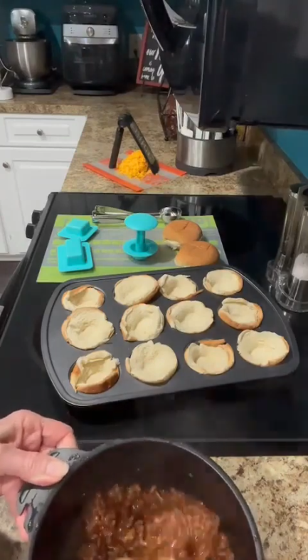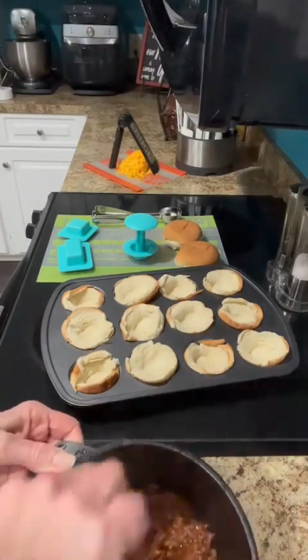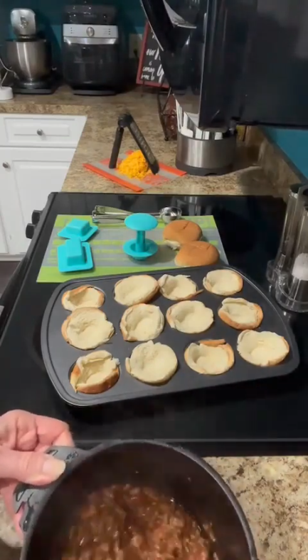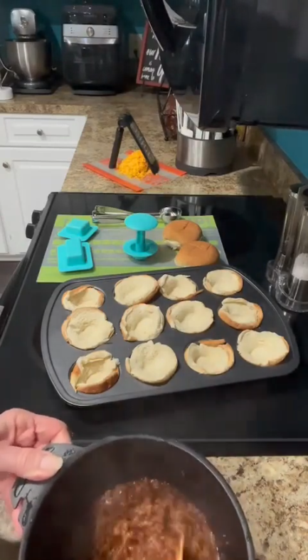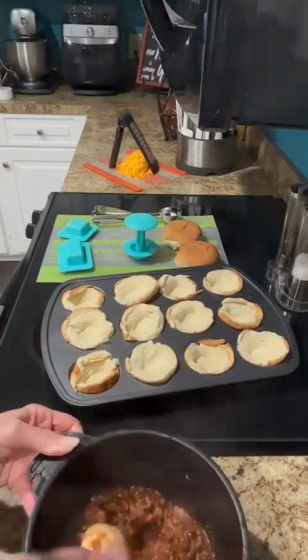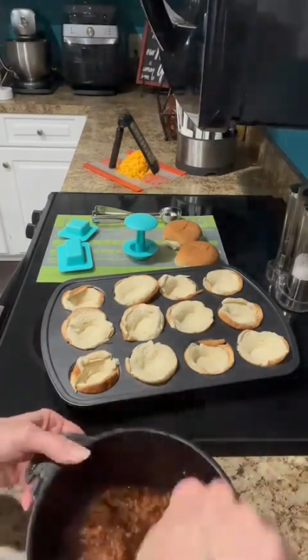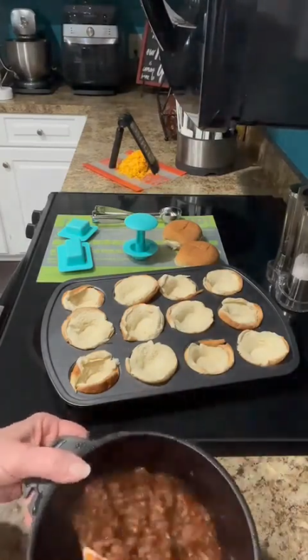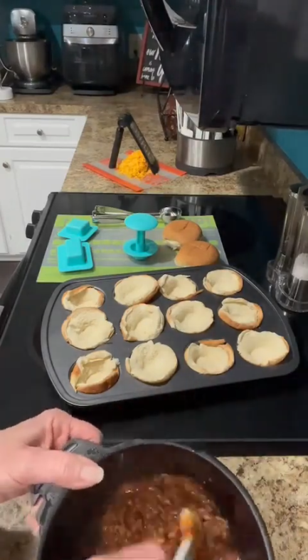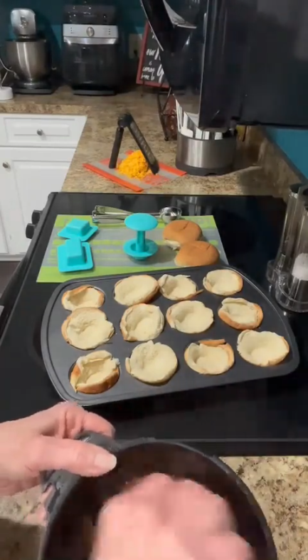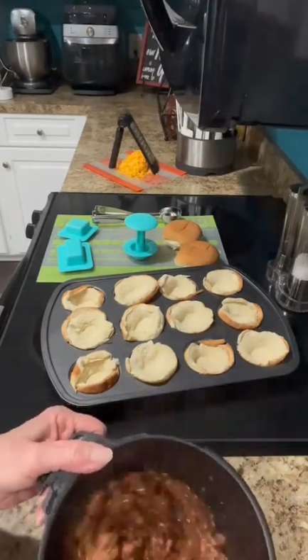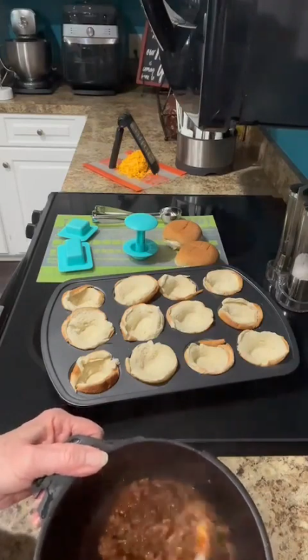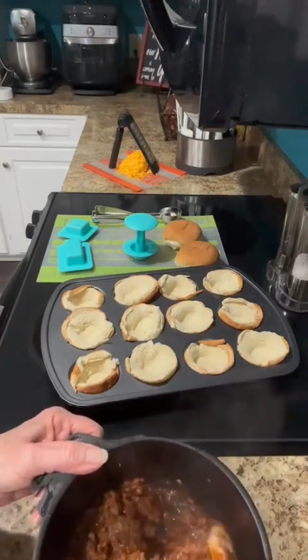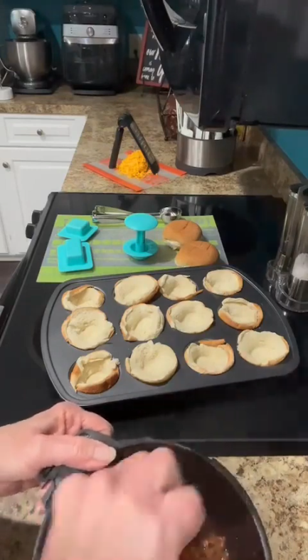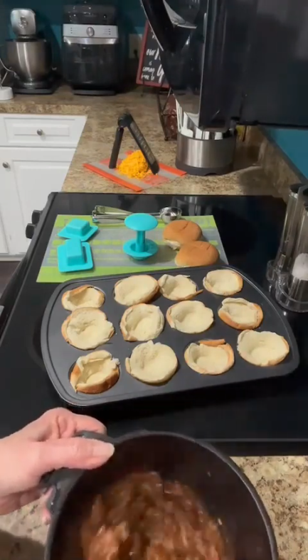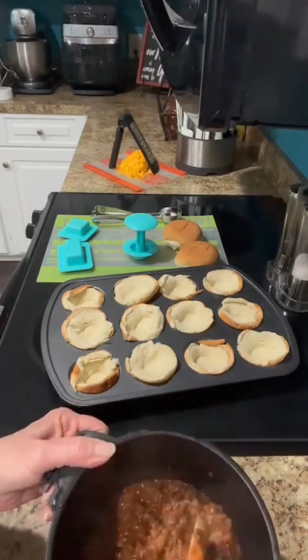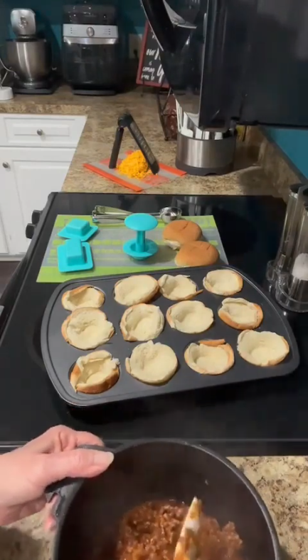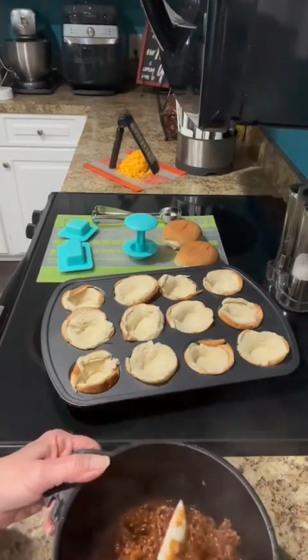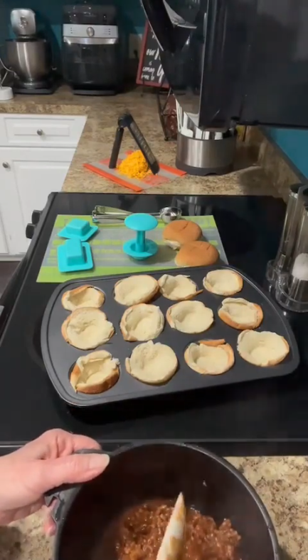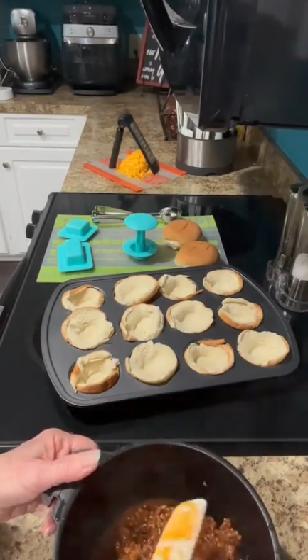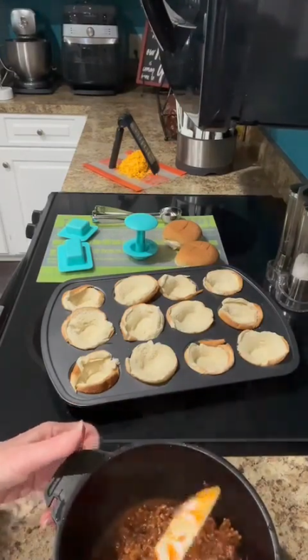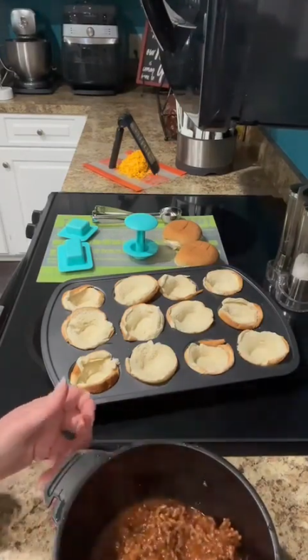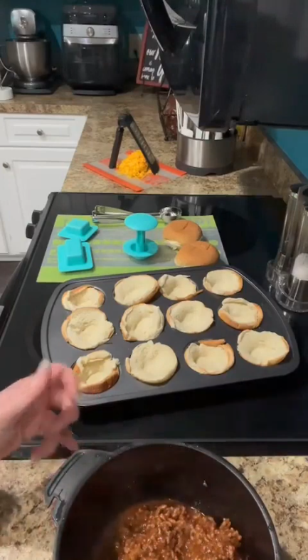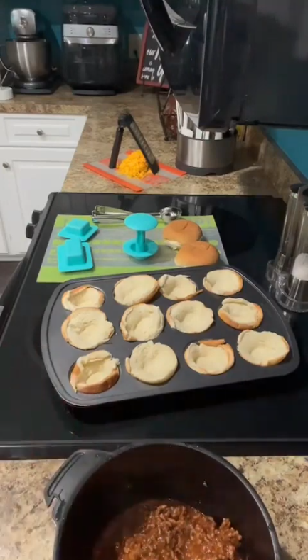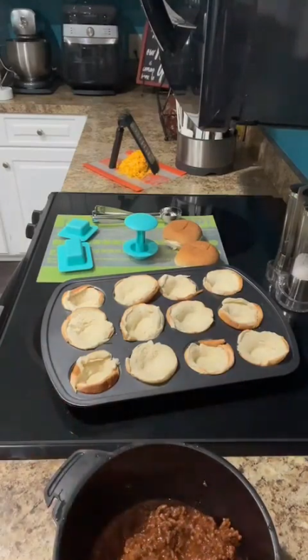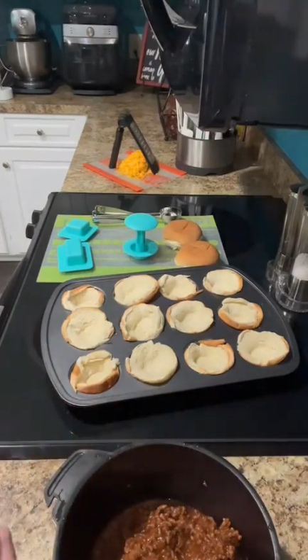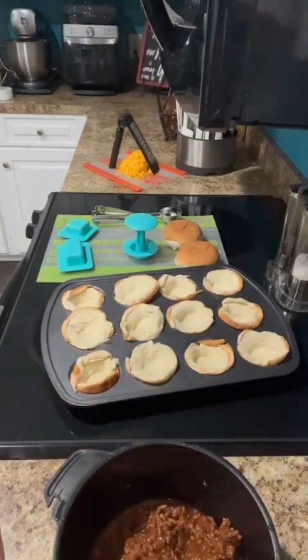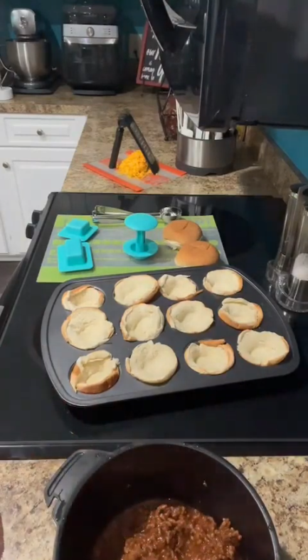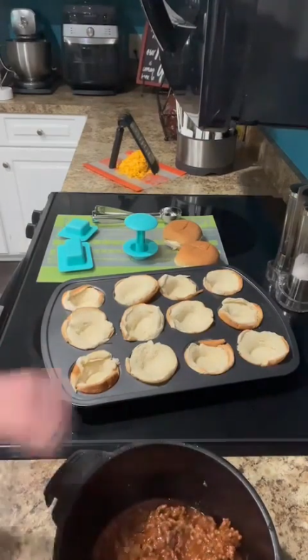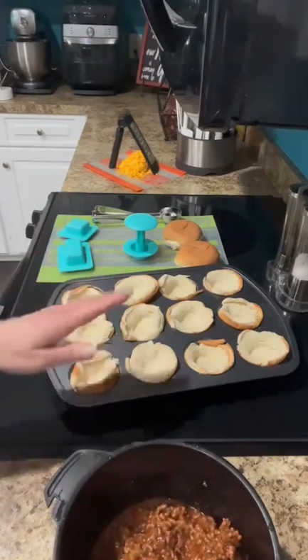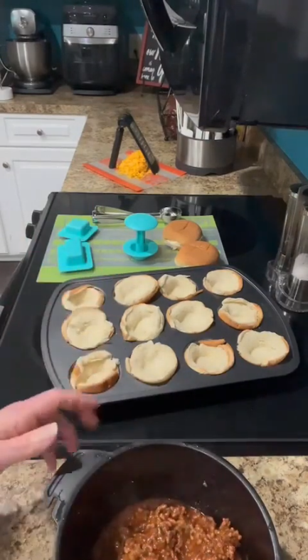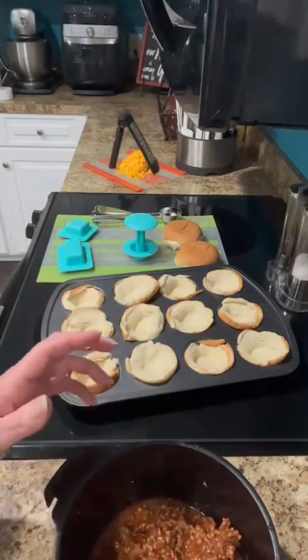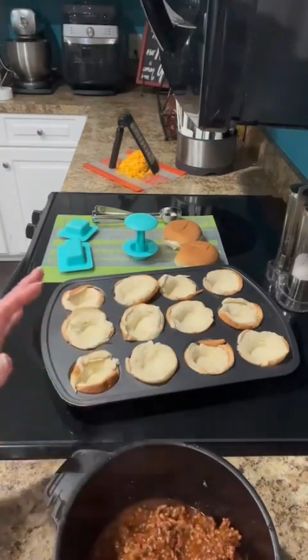Sloppy joes are done, y'all, in six minutes! And you actually could serve them right over your hamburger buns and be ready to eat. But I'm going to do mine in the oven tonight just because I'm going to top them with cheese.